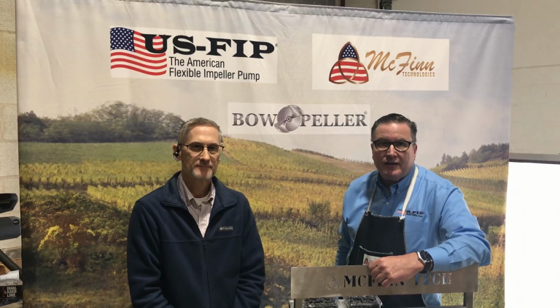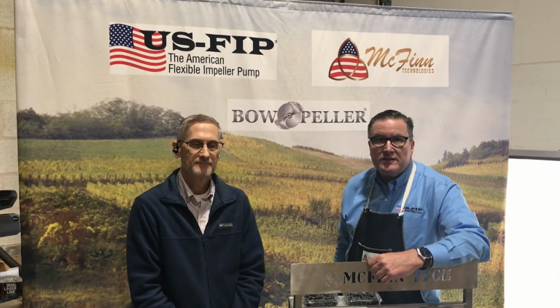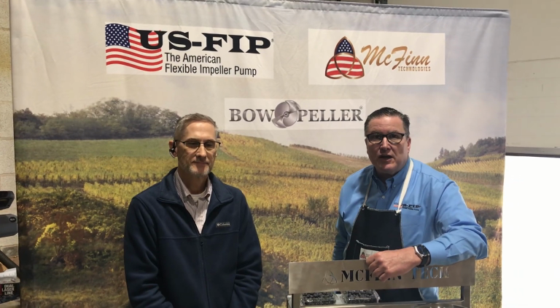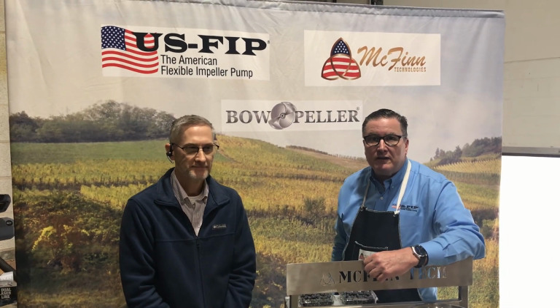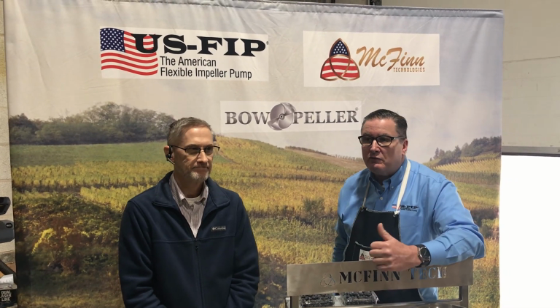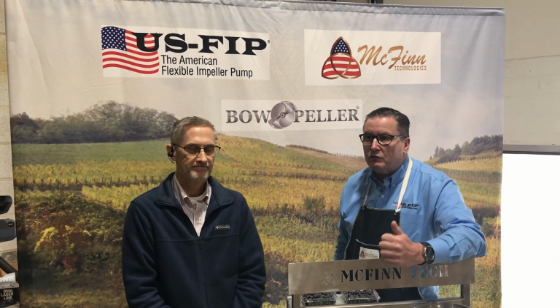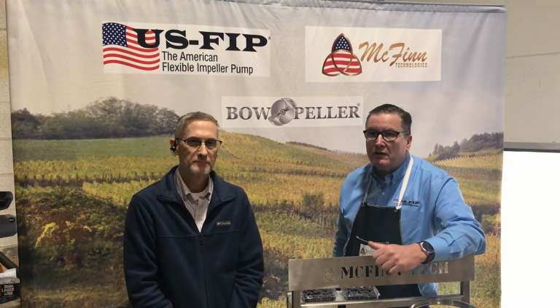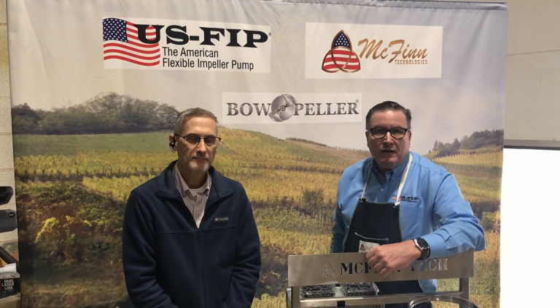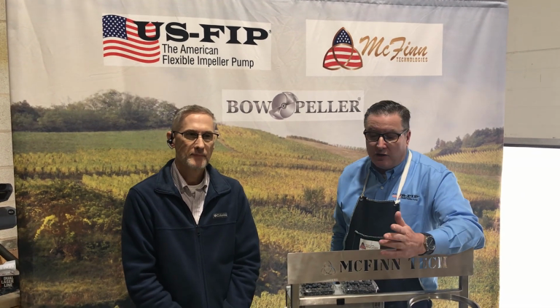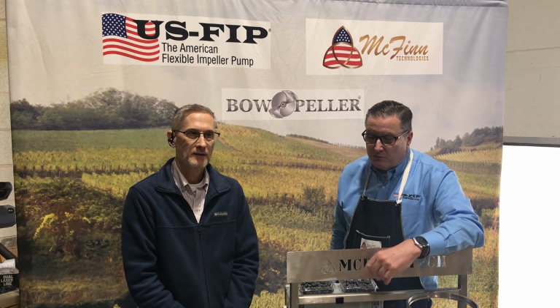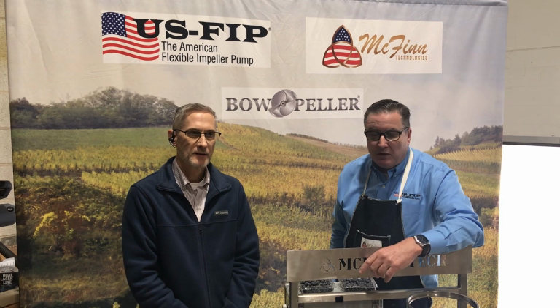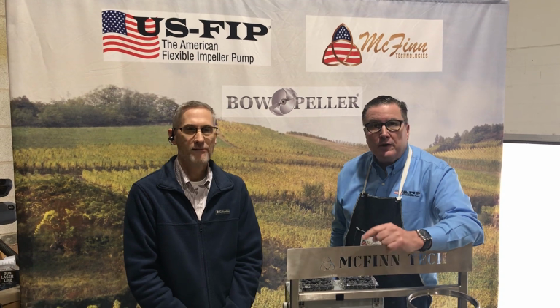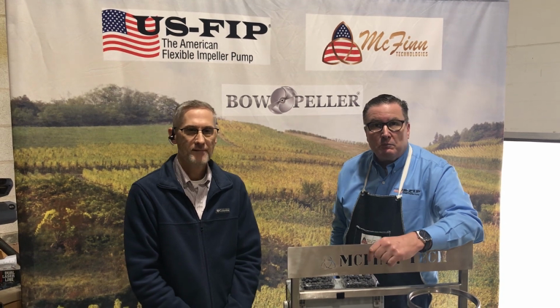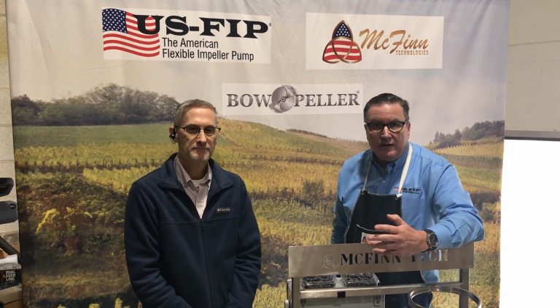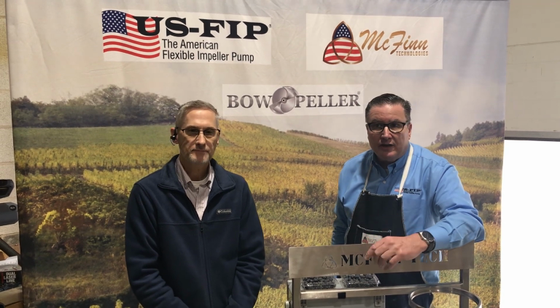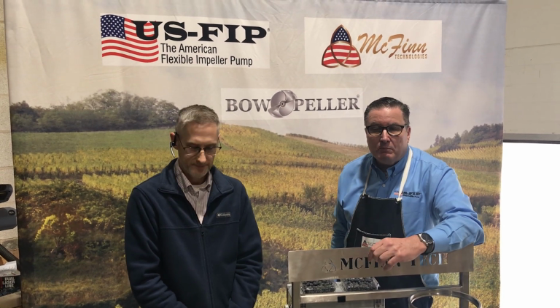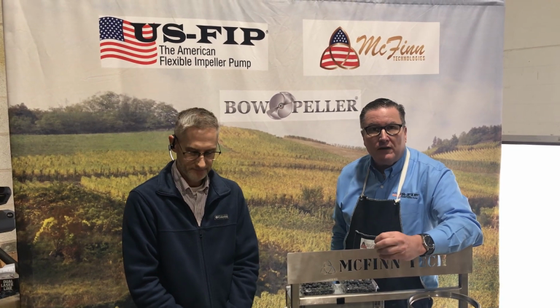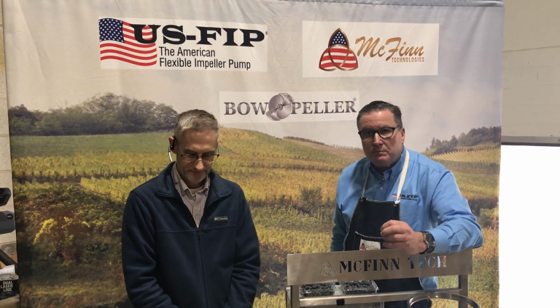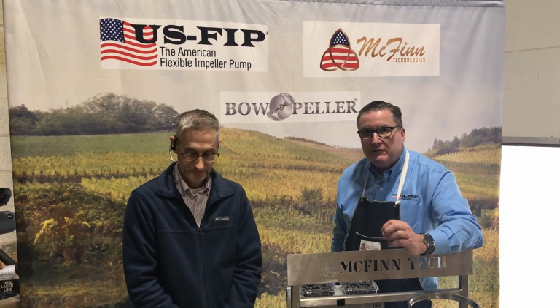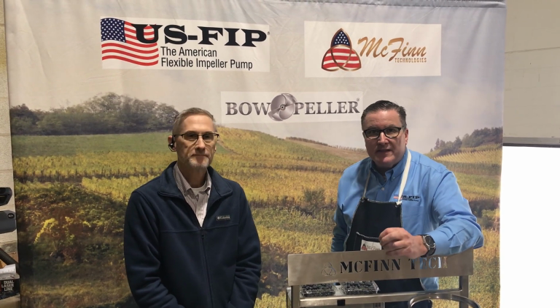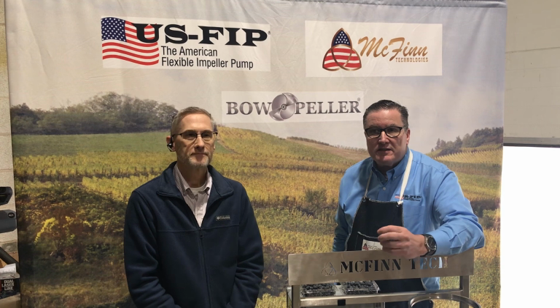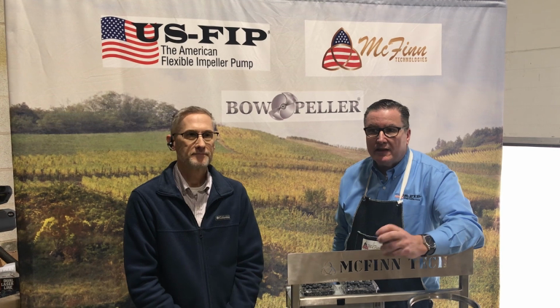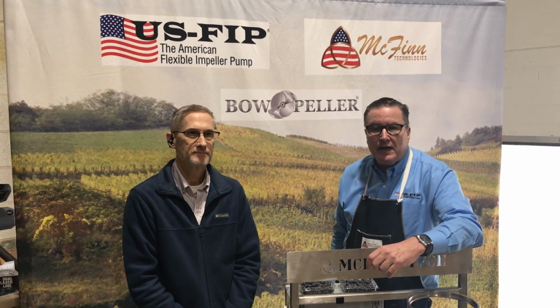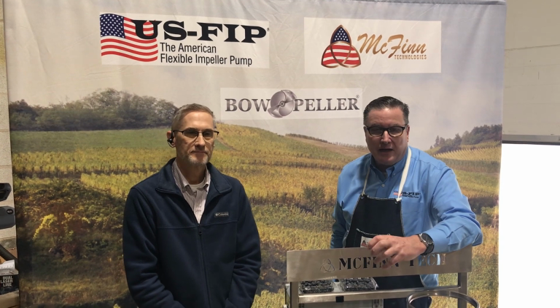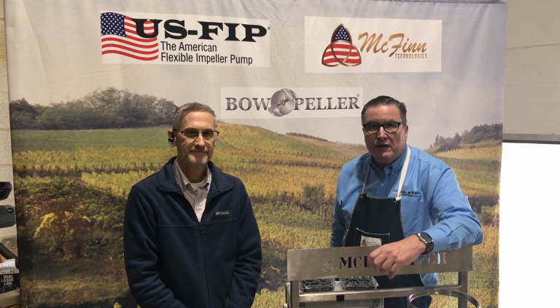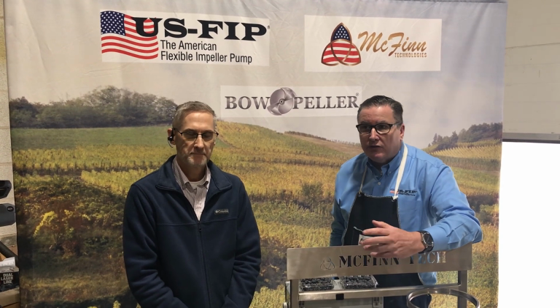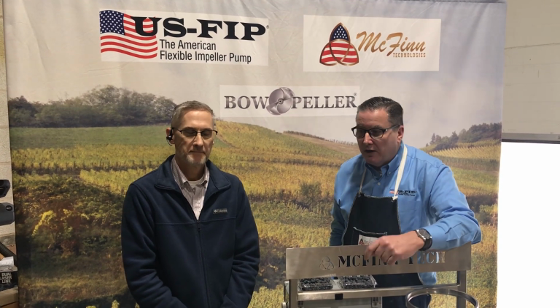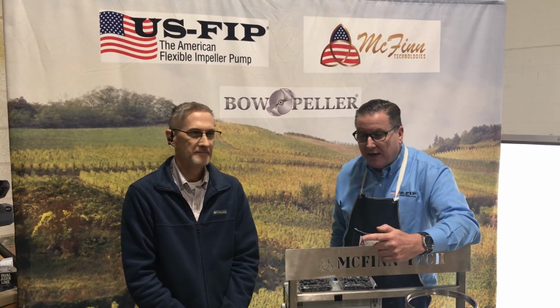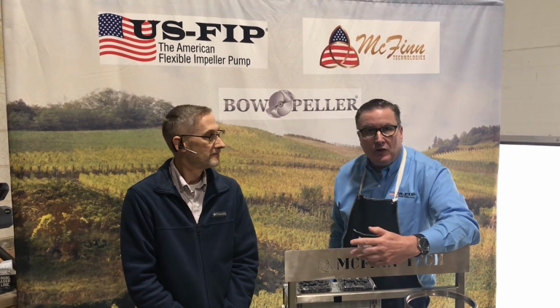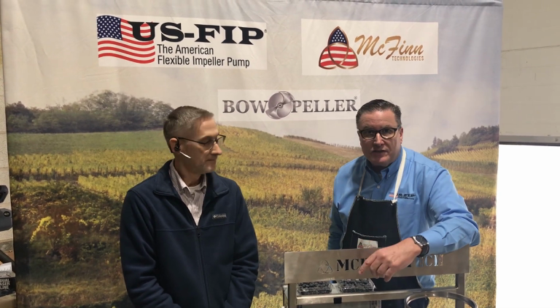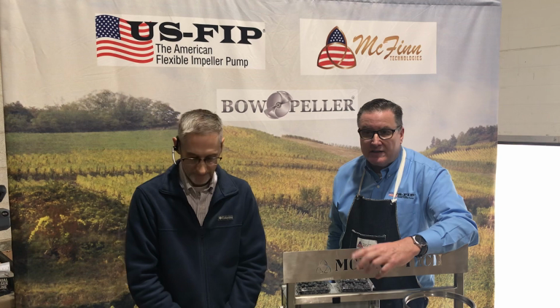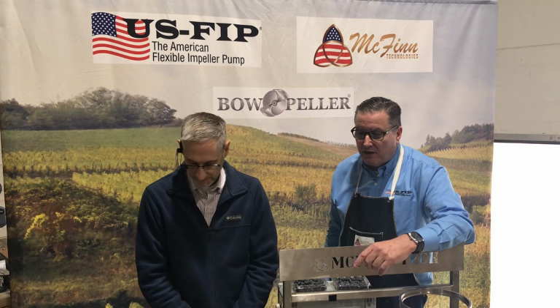Hi, this is John McGinn and Leroy Finnegan. We are the owners of the Bopeller Pump and we're going to provide another video on the Bopeller actually pumping a very viscous, thick pancake batter. So with that we'll go ahead and get started.